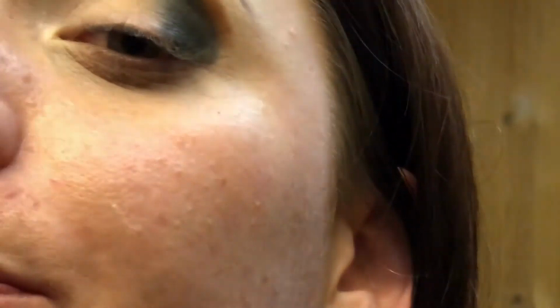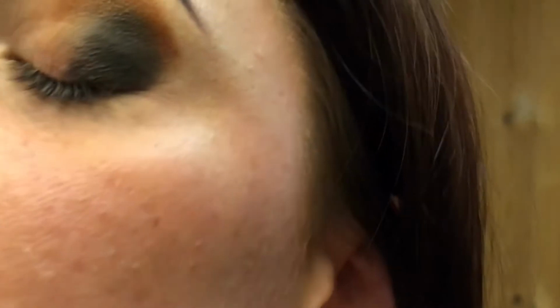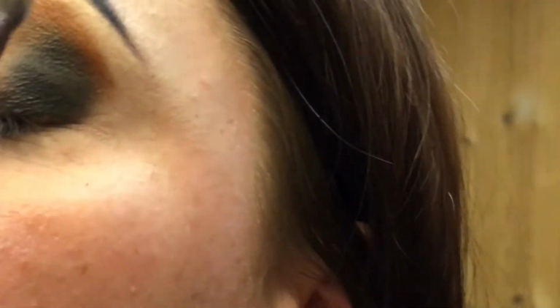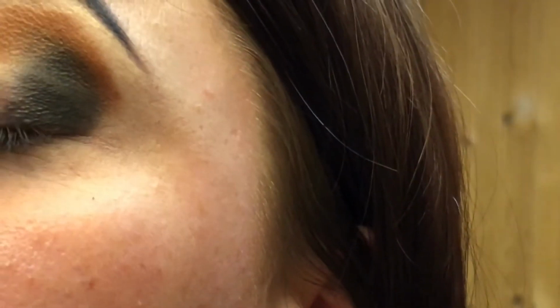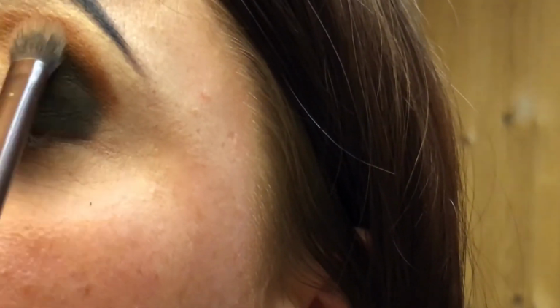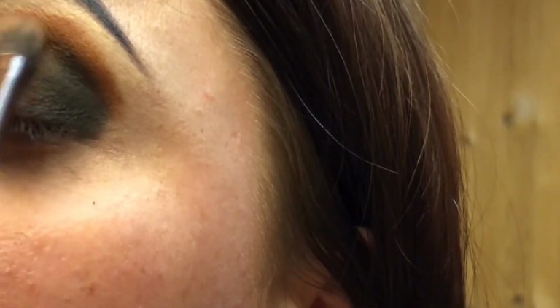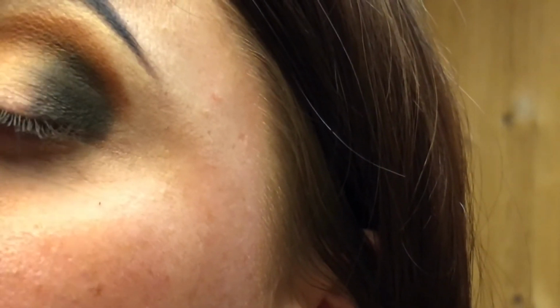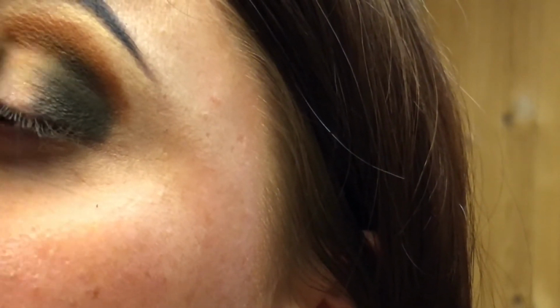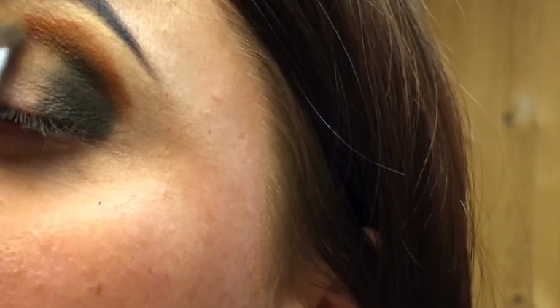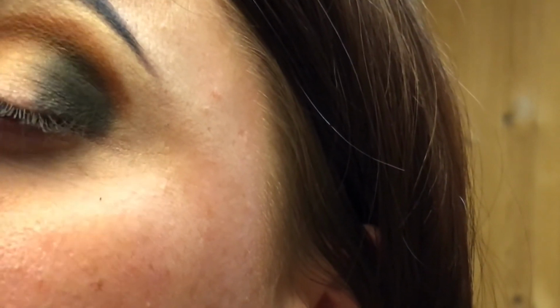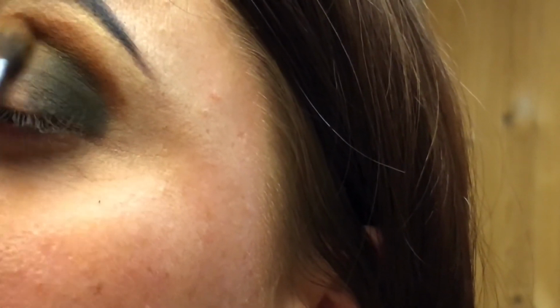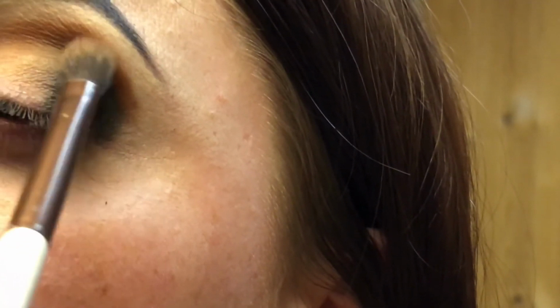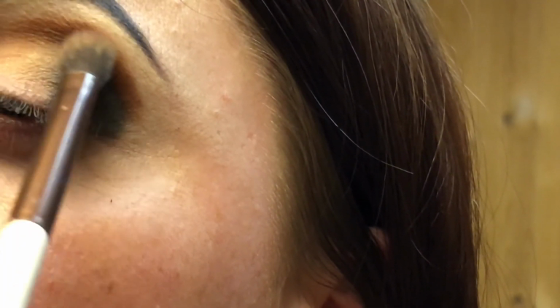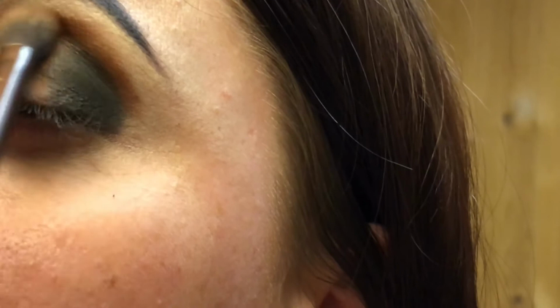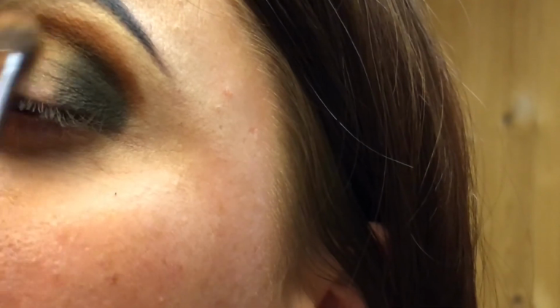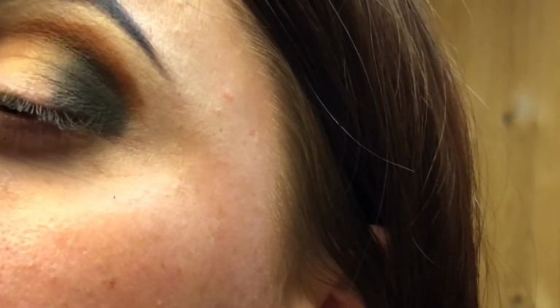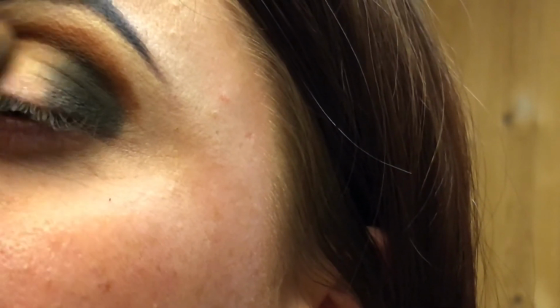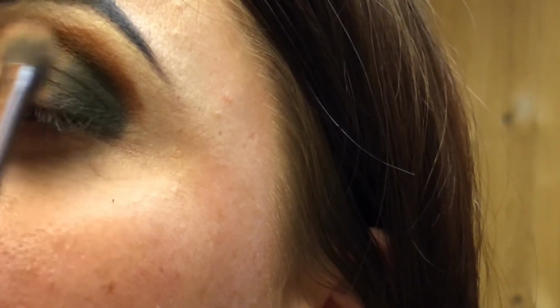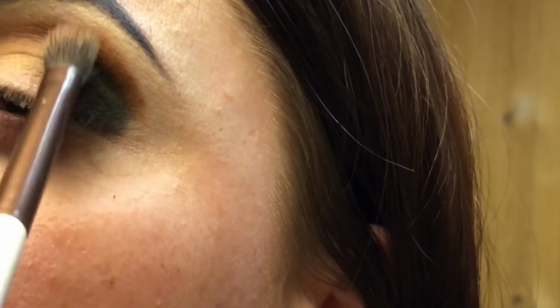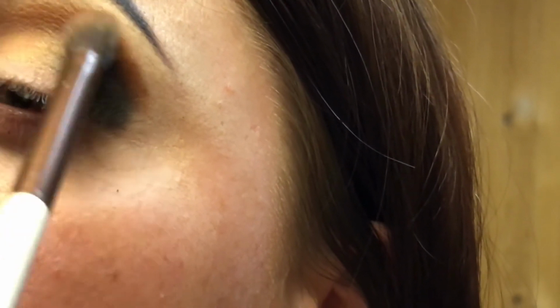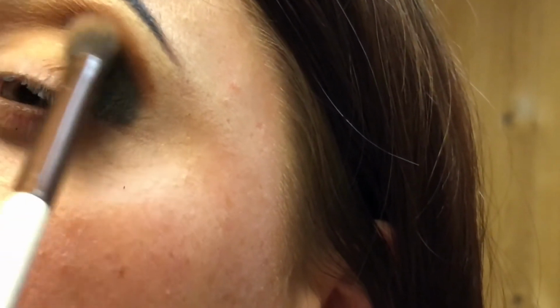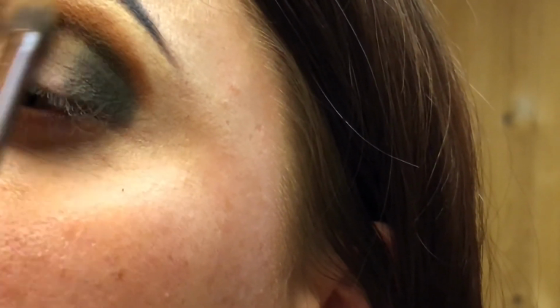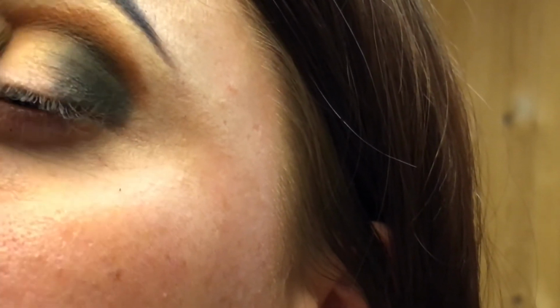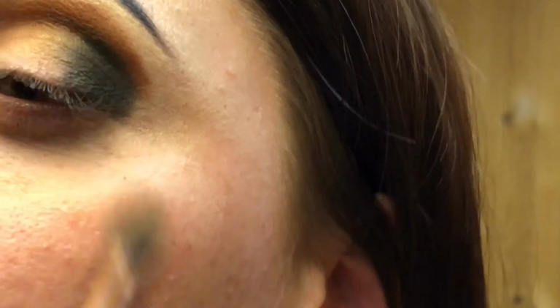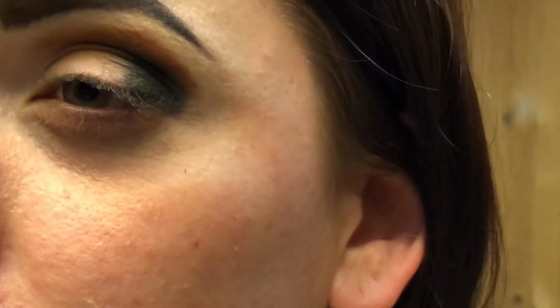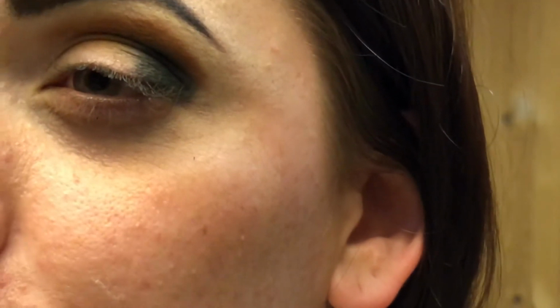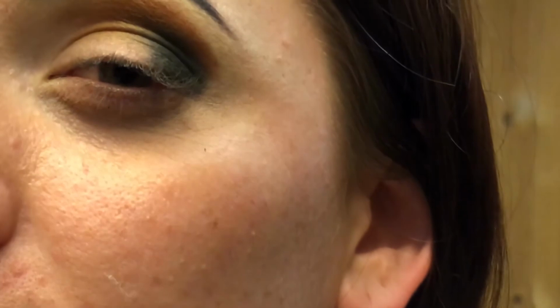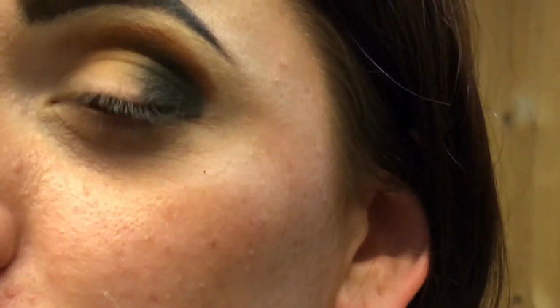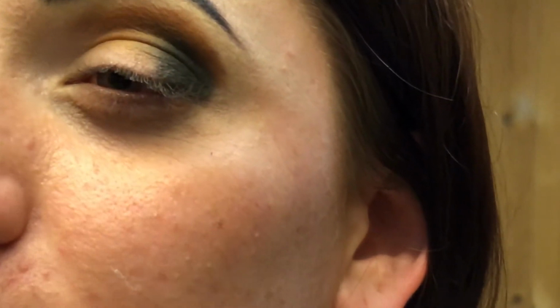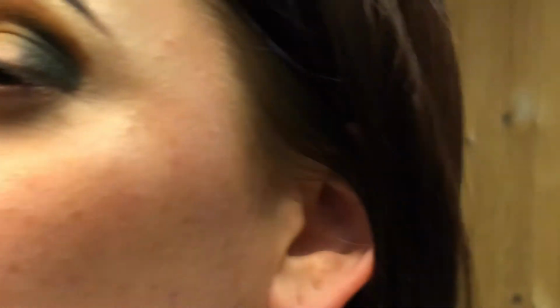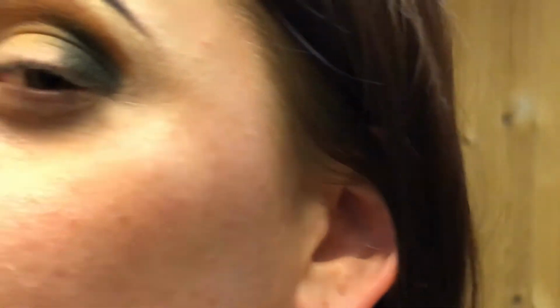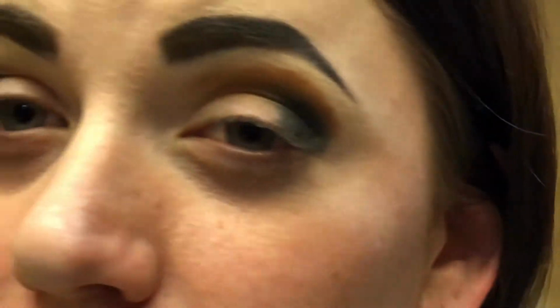A trick I have for hooded eyes — as I'm somebody with semi-hooded eyes — look up. You don't want to go too high because we're also going to be blending all this out with the yellow.